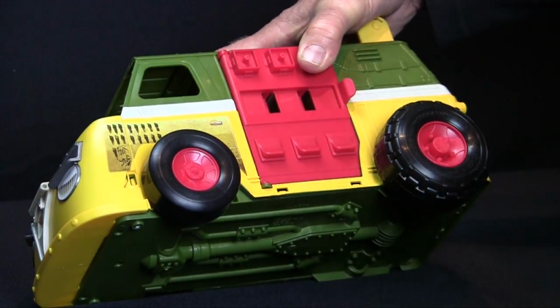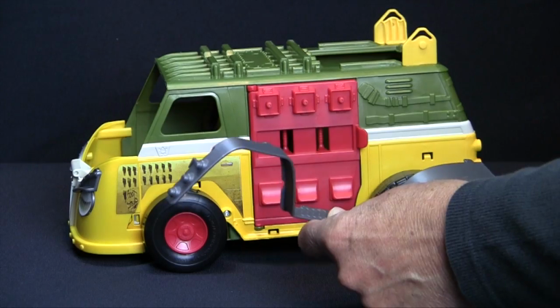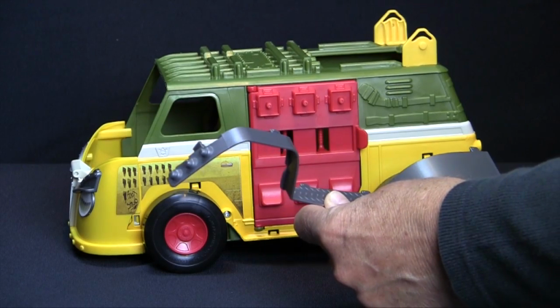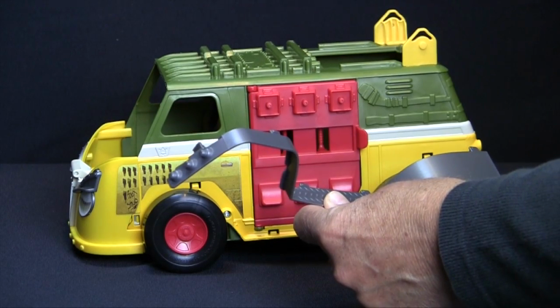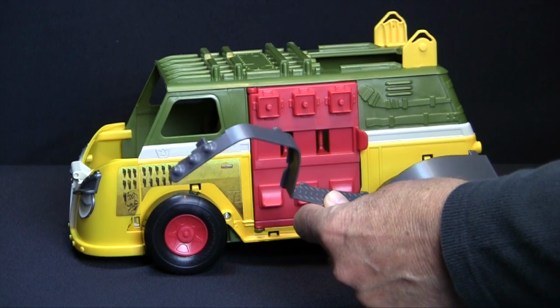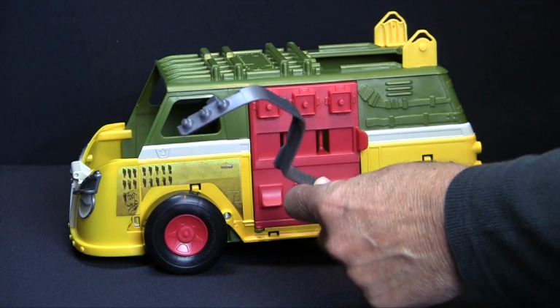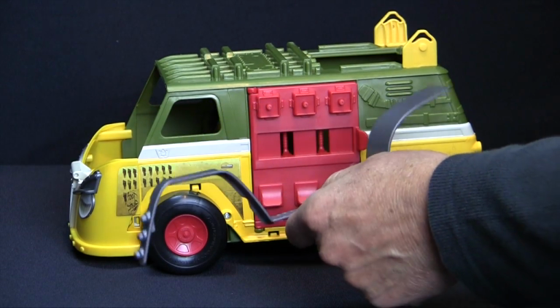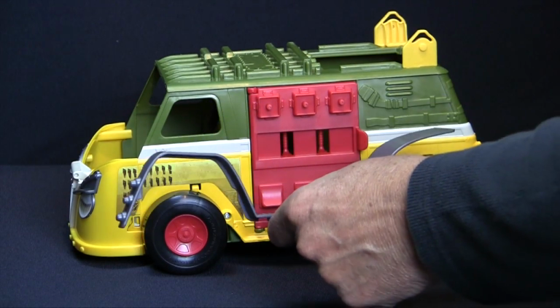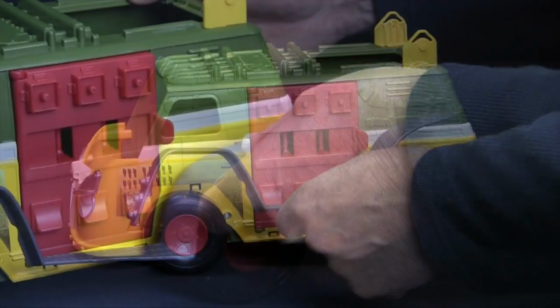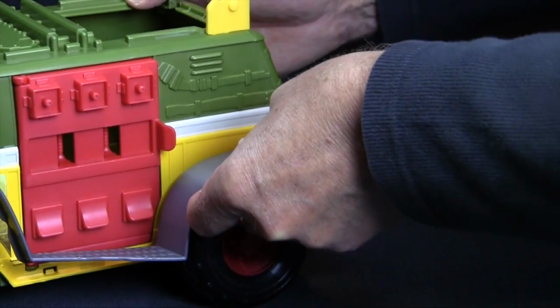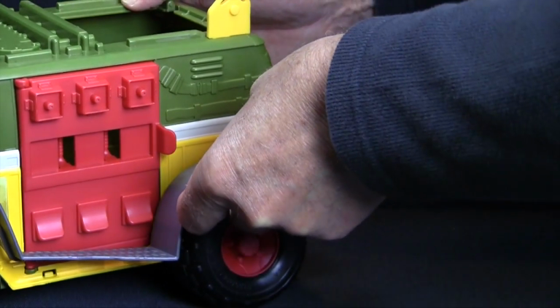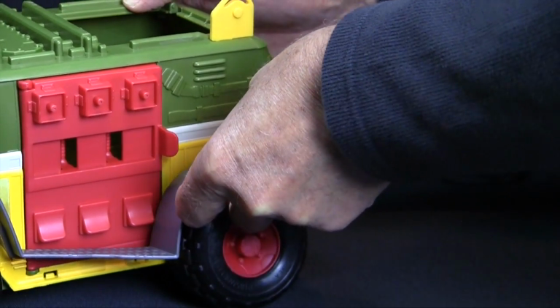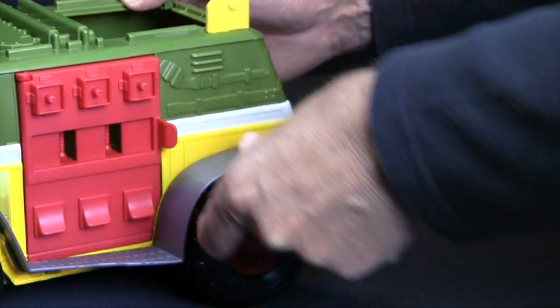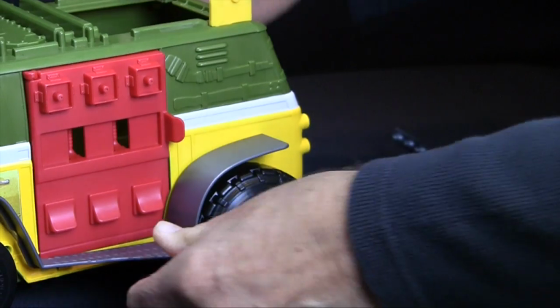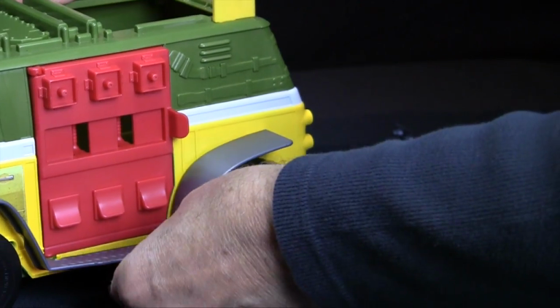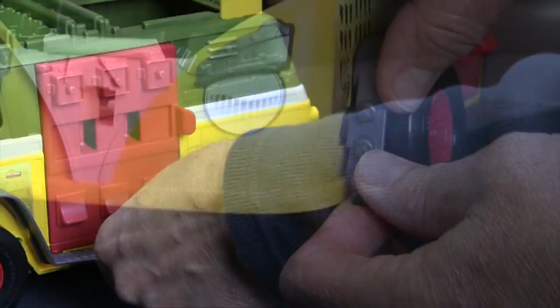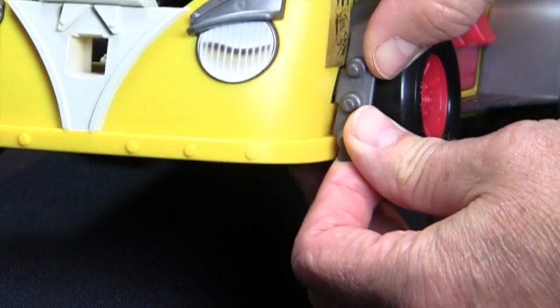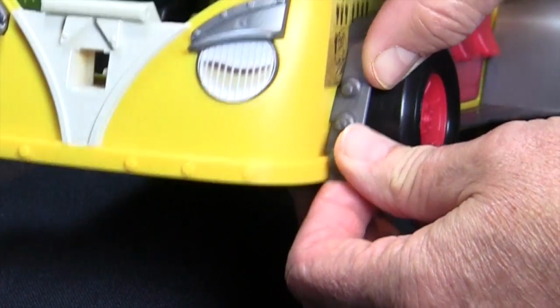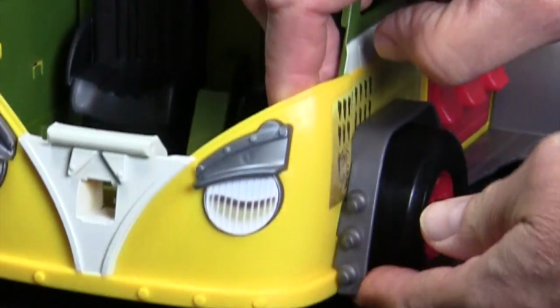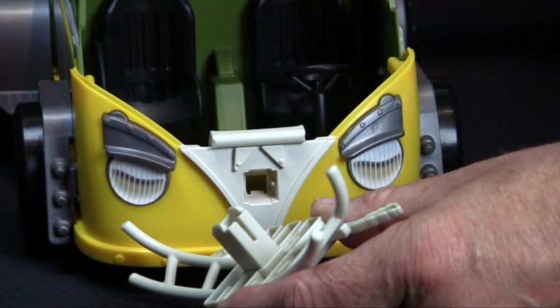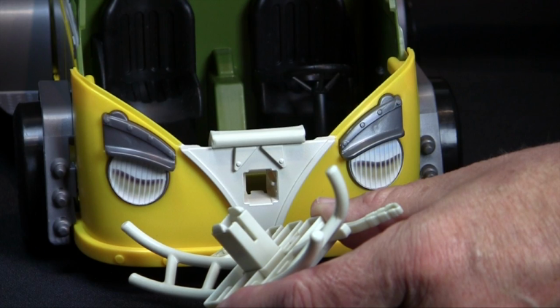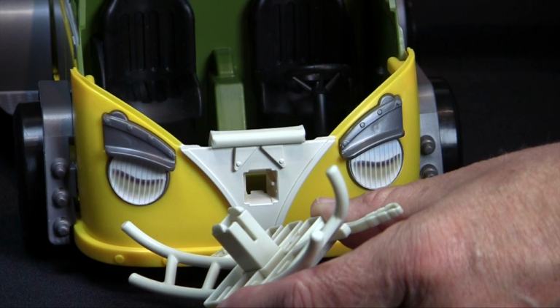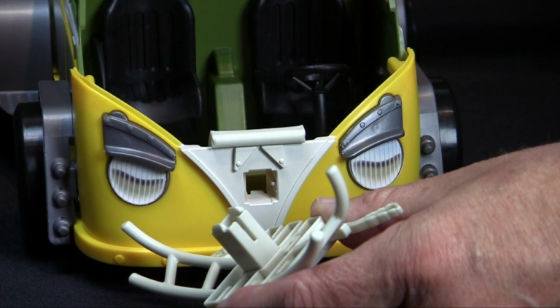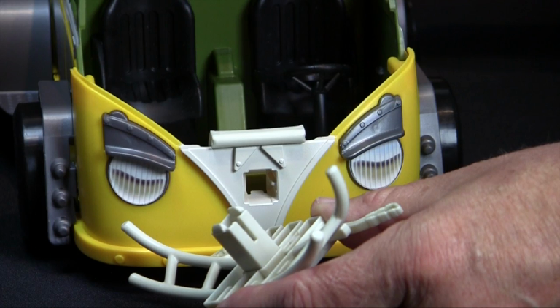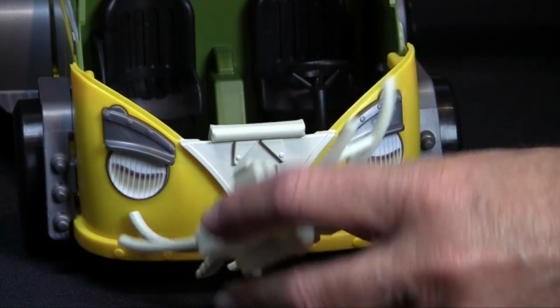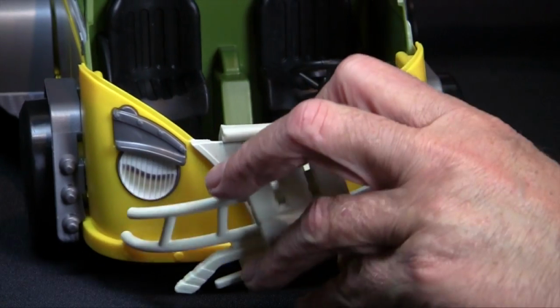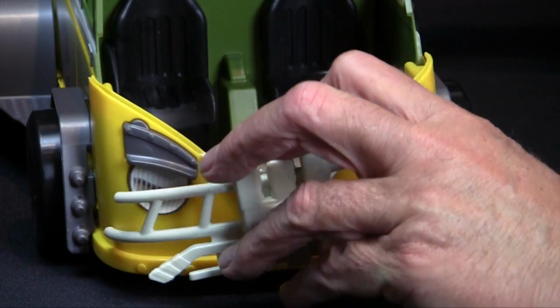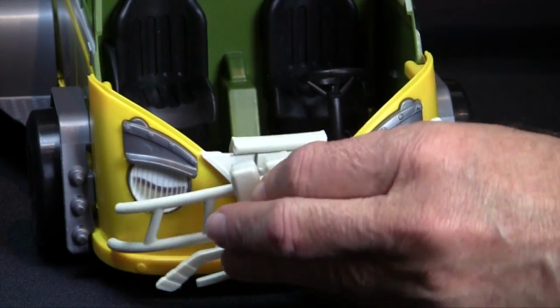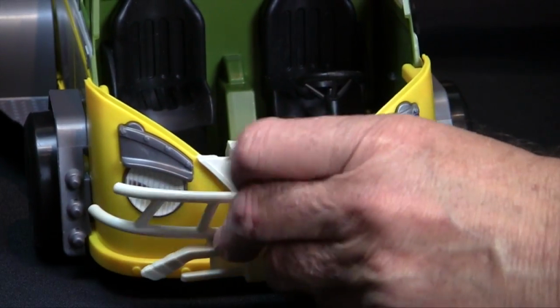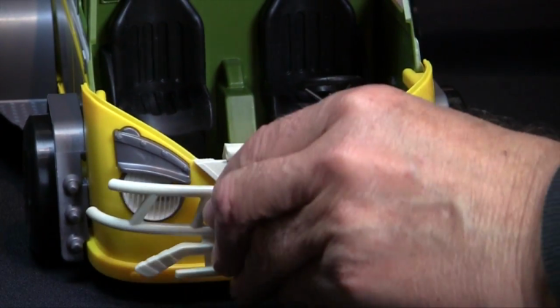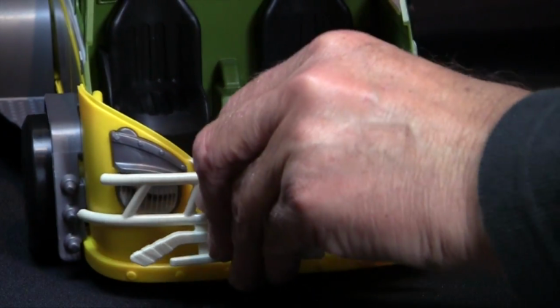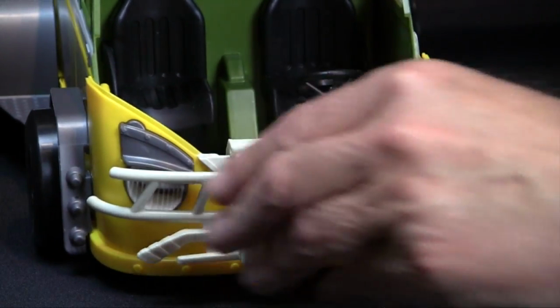Then, position the fenders, making sure the narrow part is facing forward, and snap them securely into the slots. Now, put on the front mutant bashing bumper, making sure the key slot is facing the right way, and snap it into place.